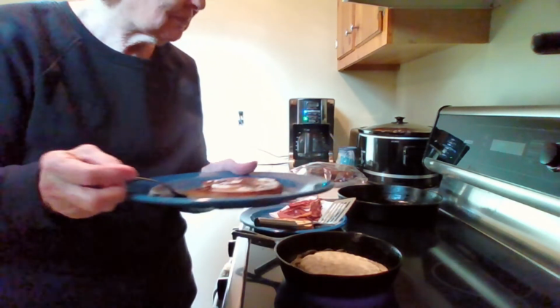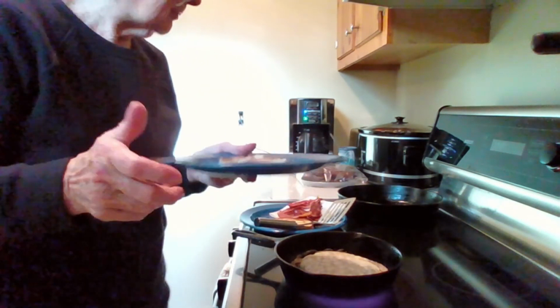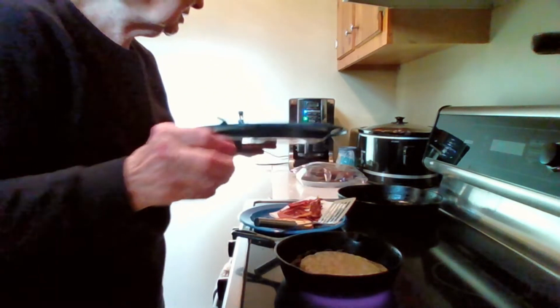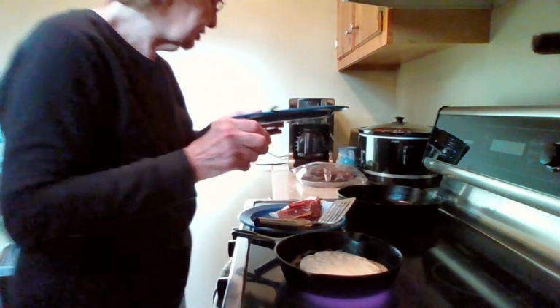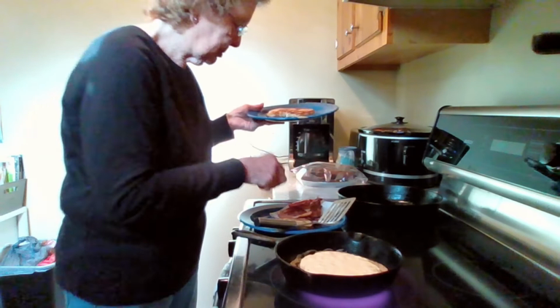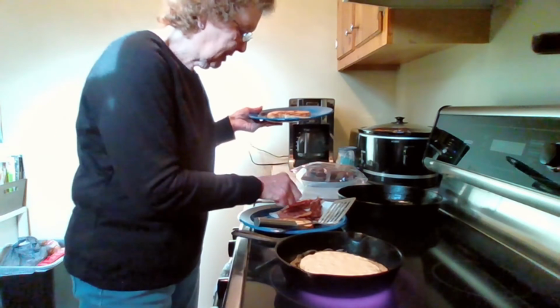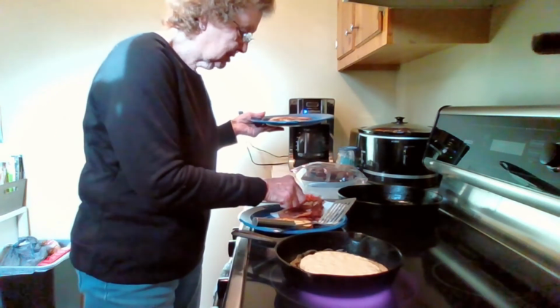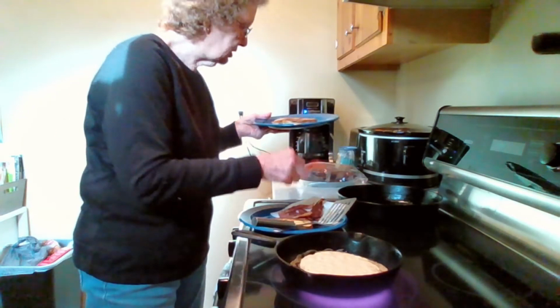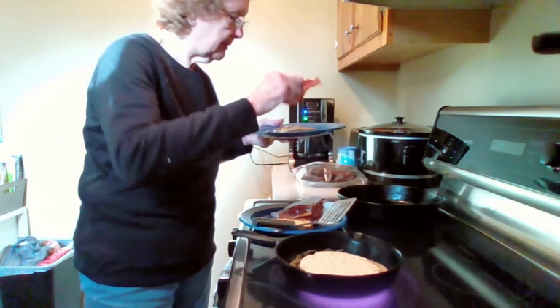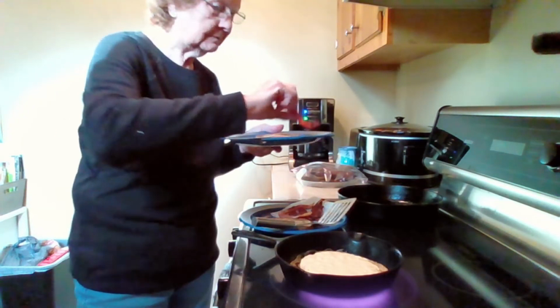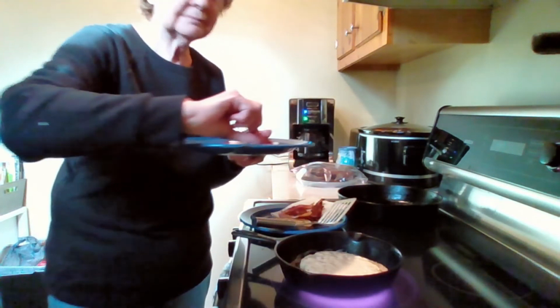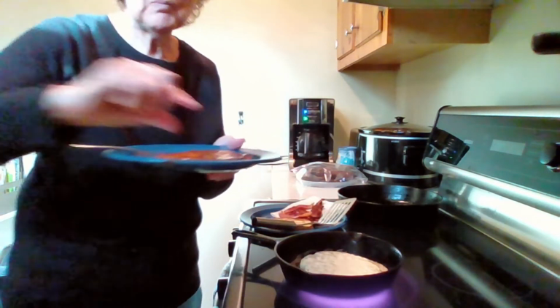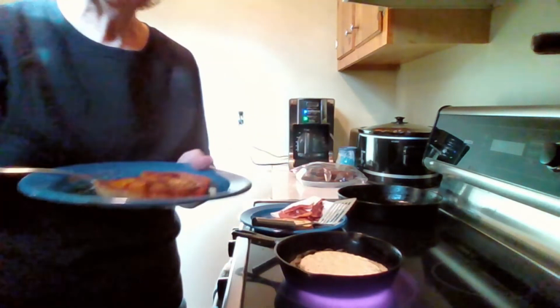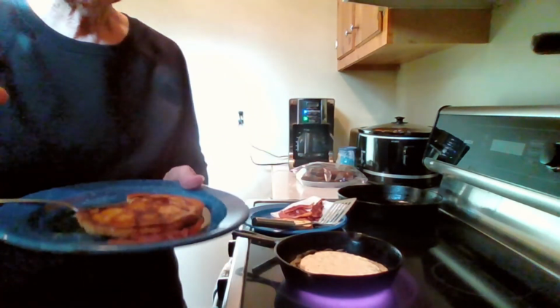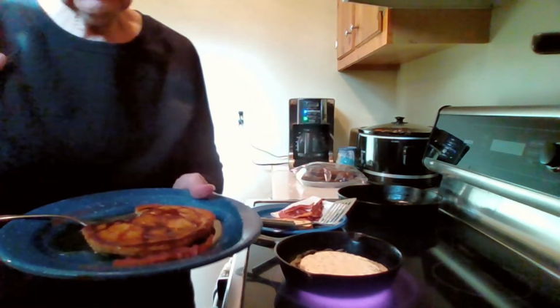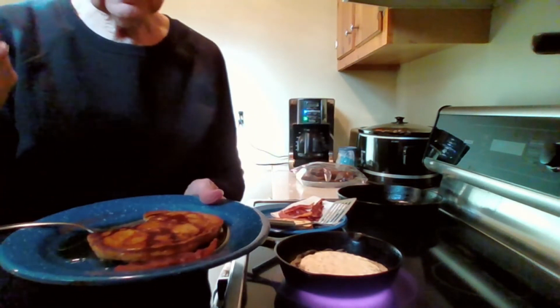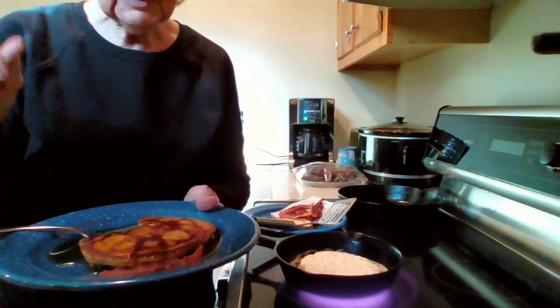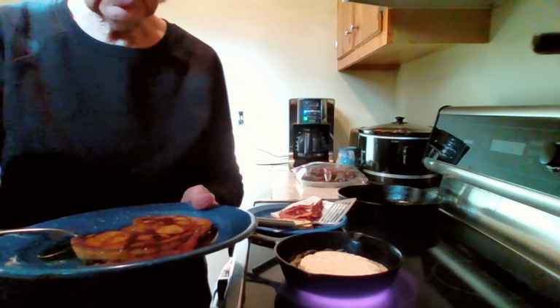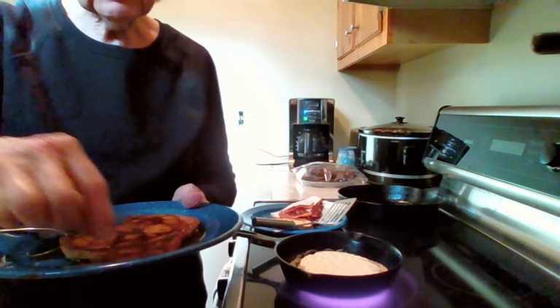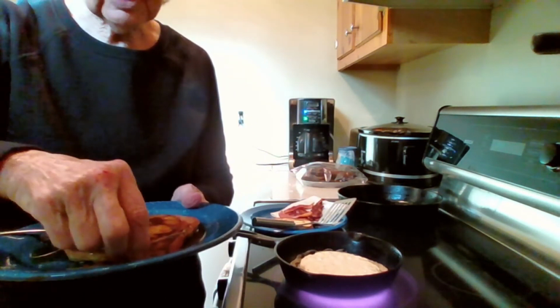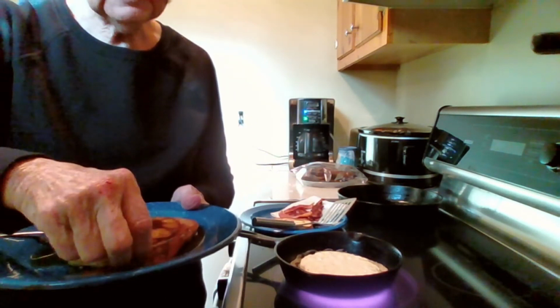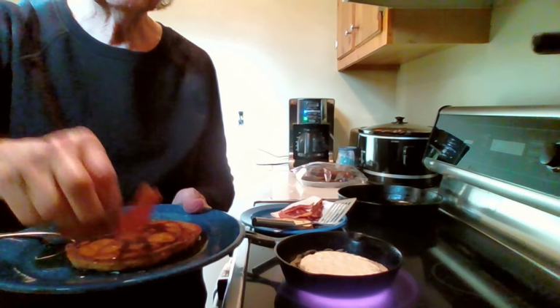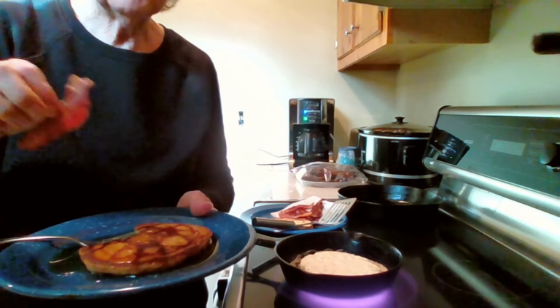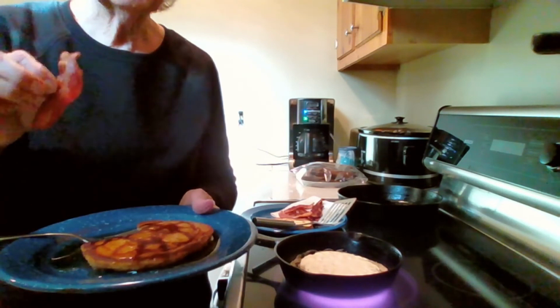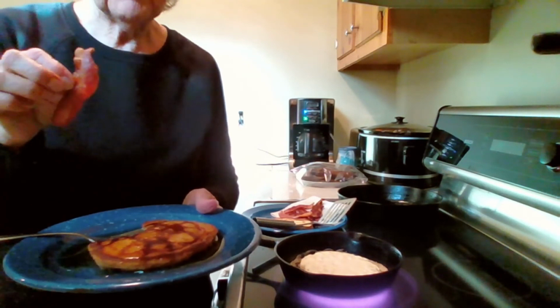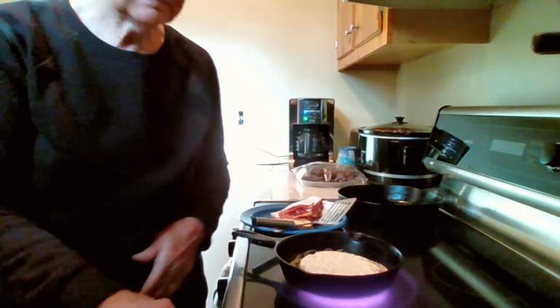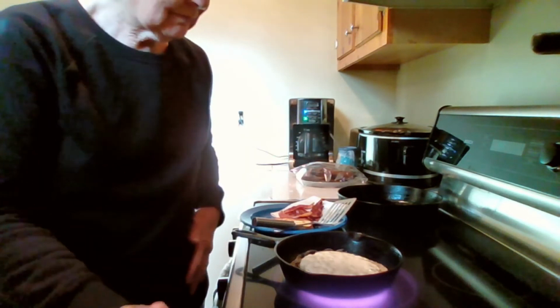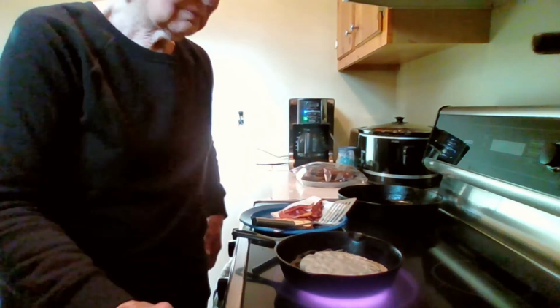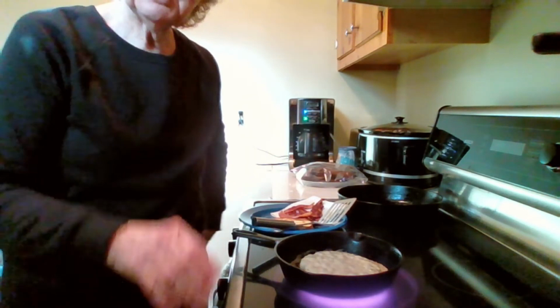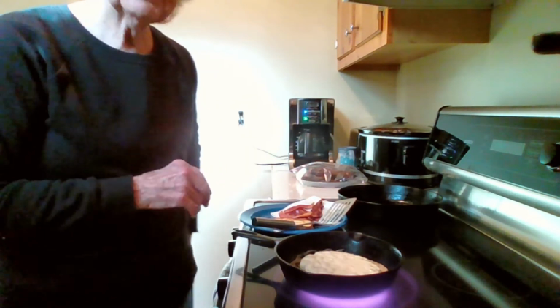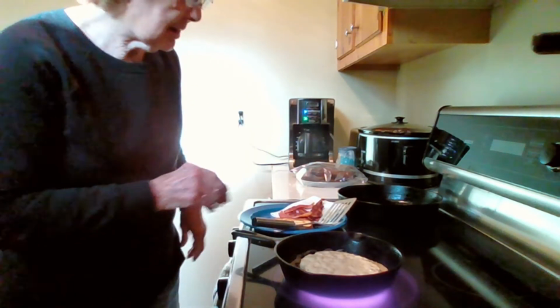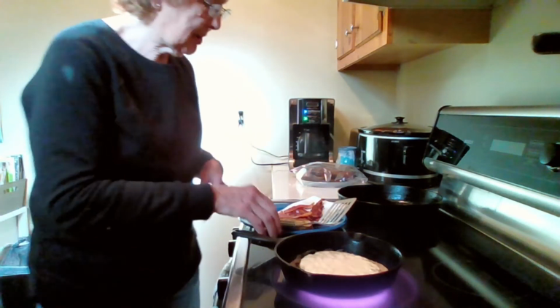I'll get a little strip of bacon over here. I've got quite the breakfast going. Thanks for stopping by!